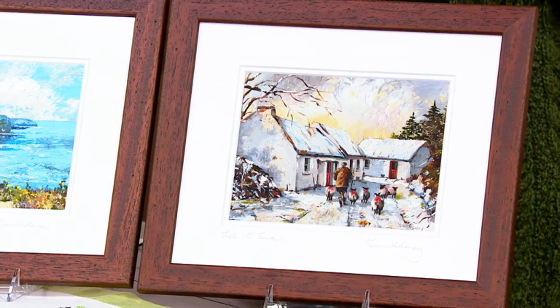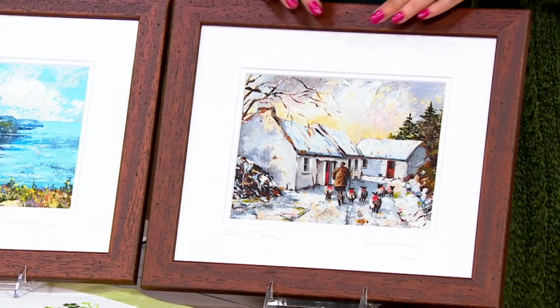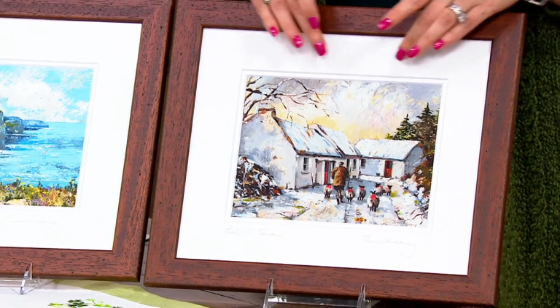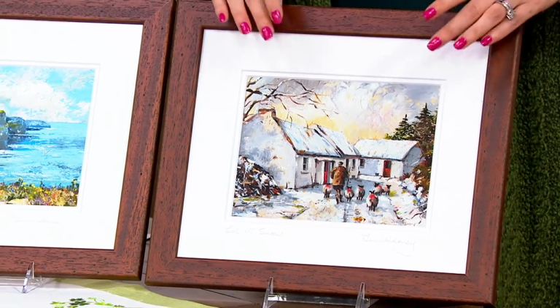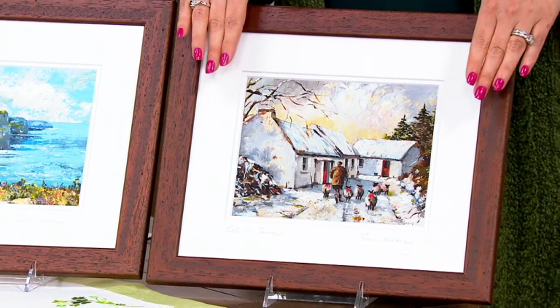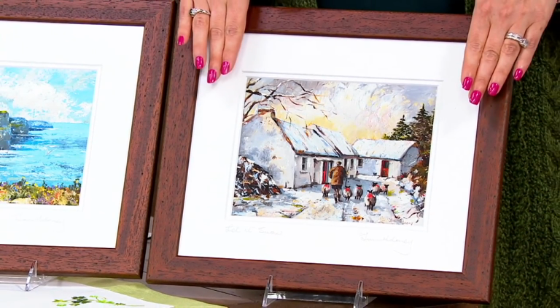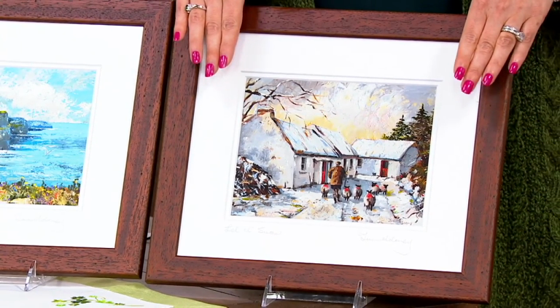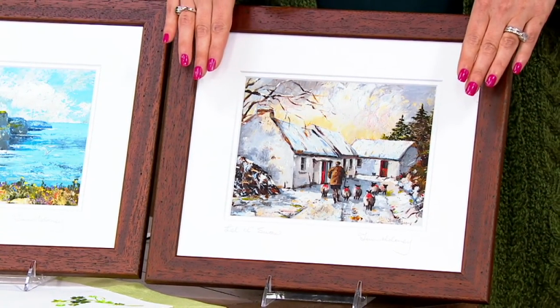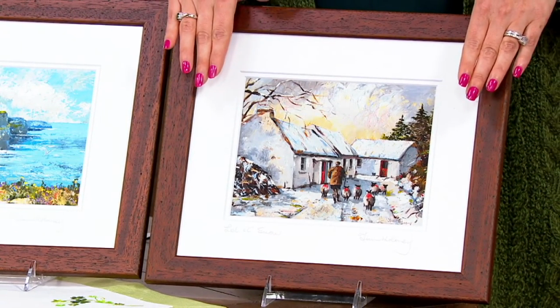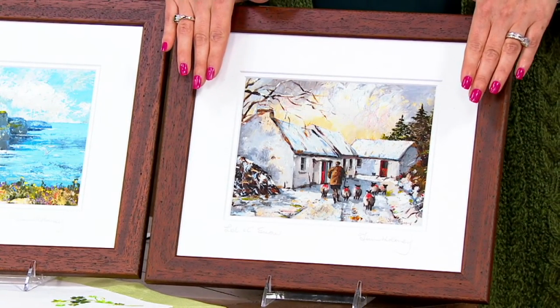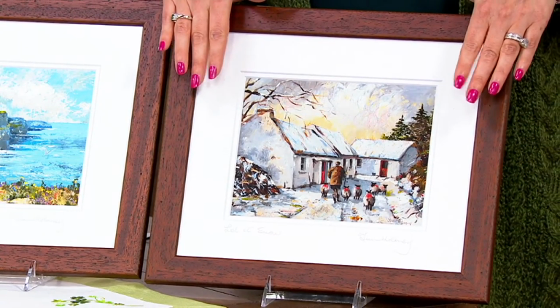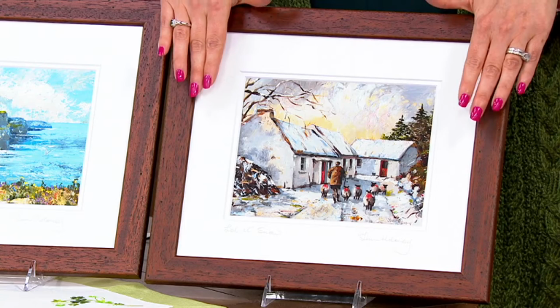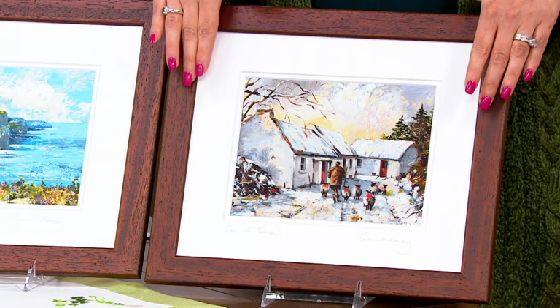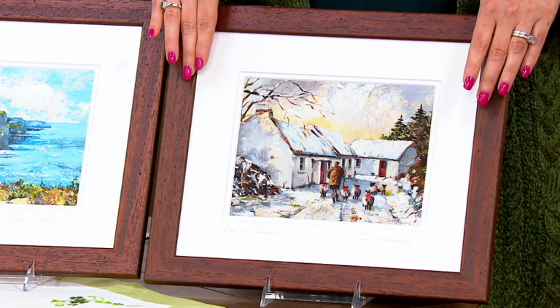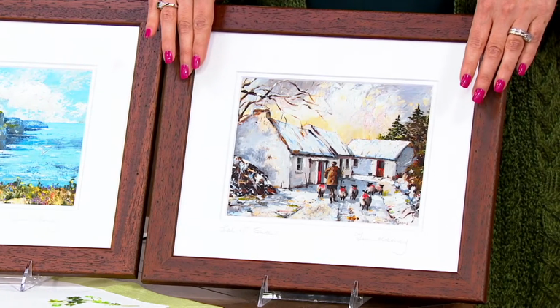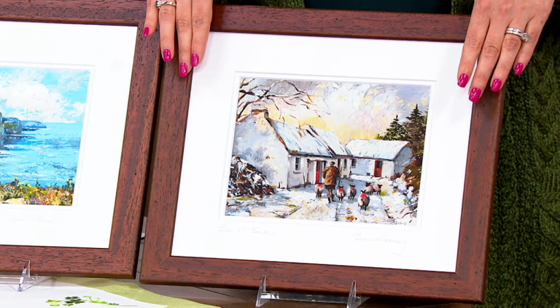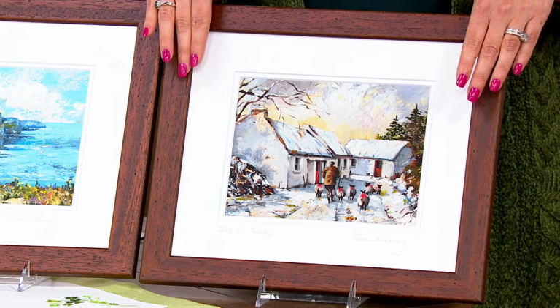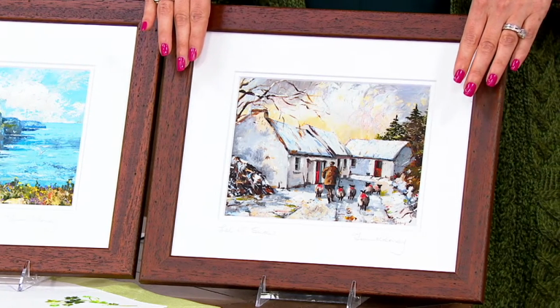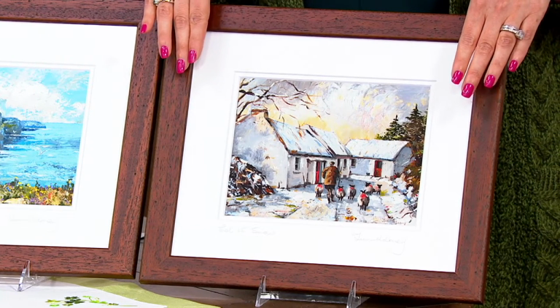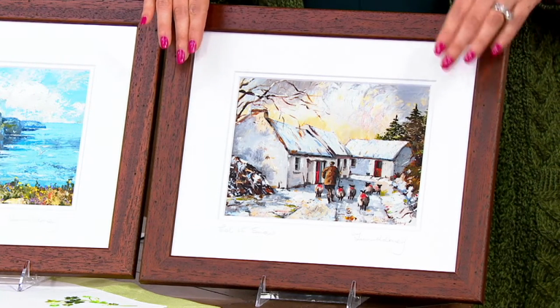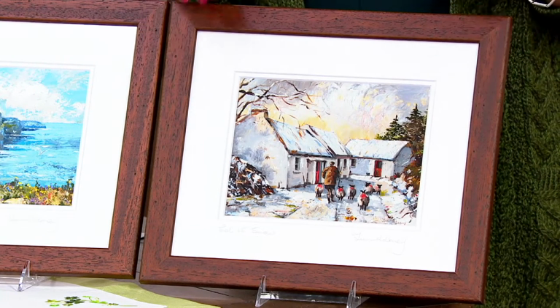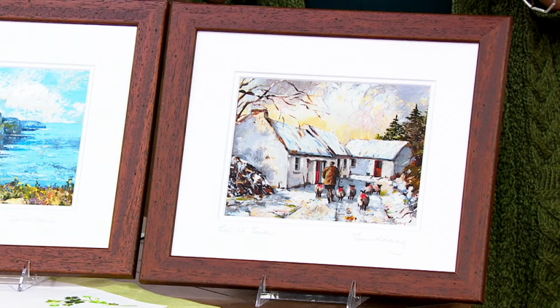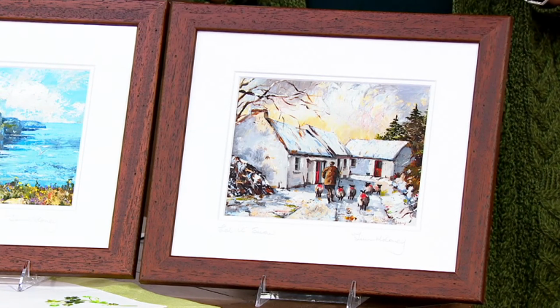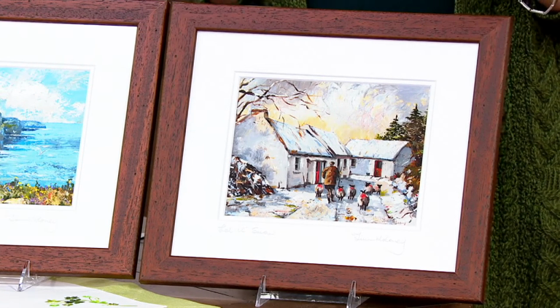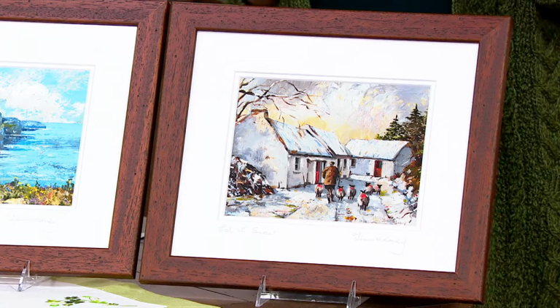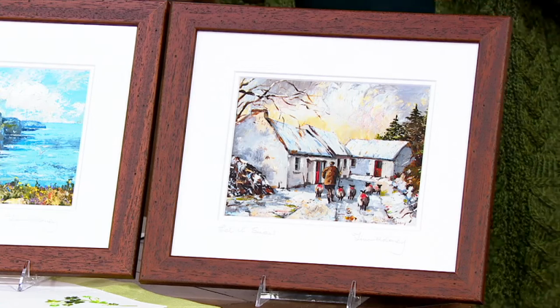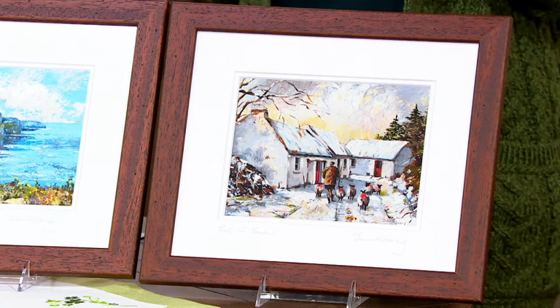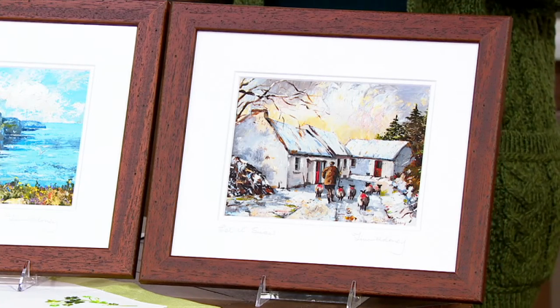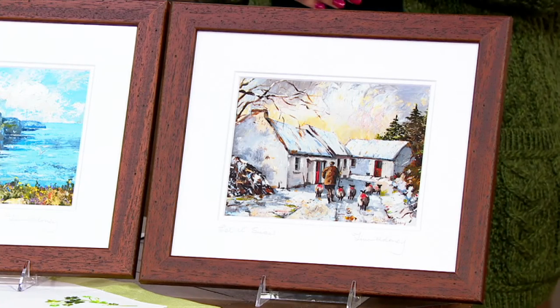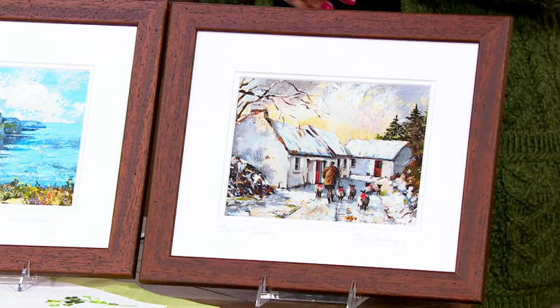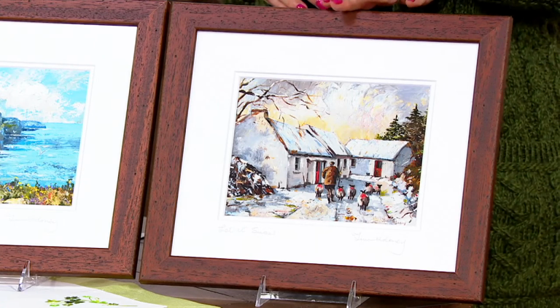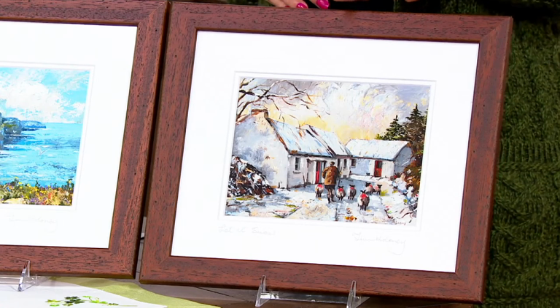They come double matted and framed. Think about what the cost of just the frame and matte would be — and we're doing this for five easy payments of $11.99.